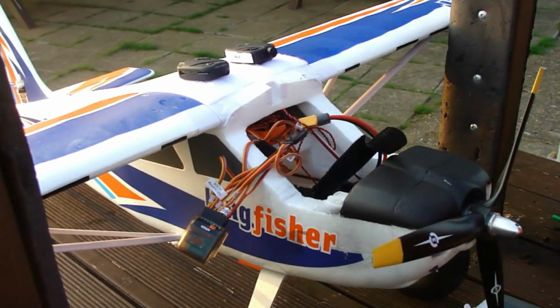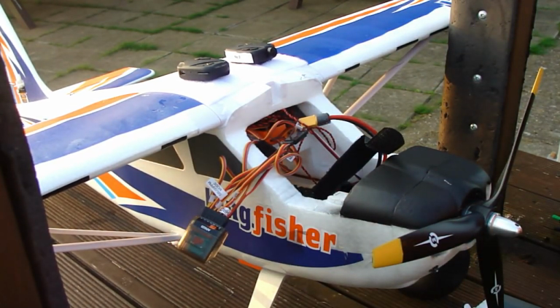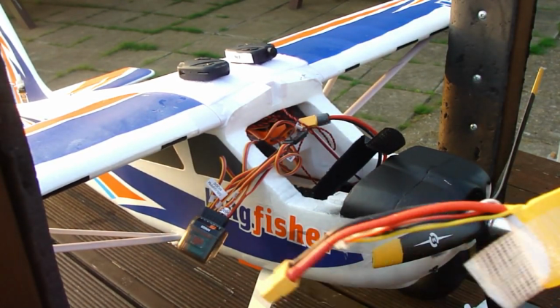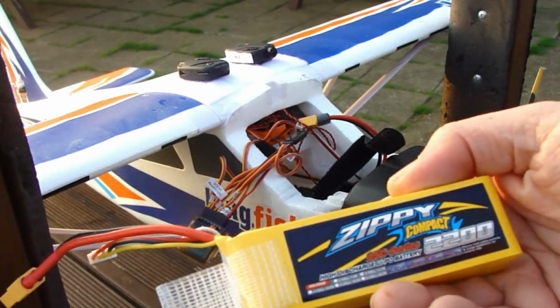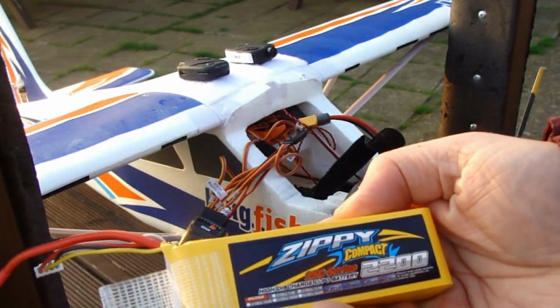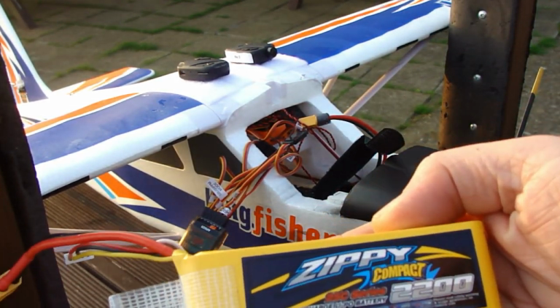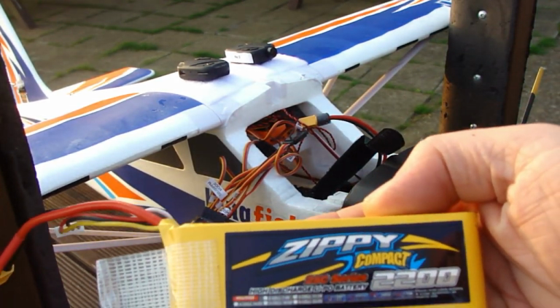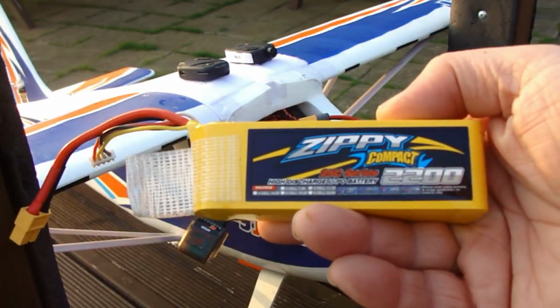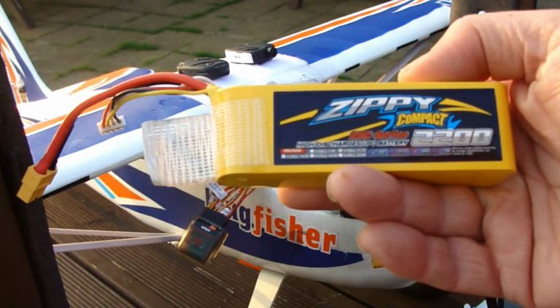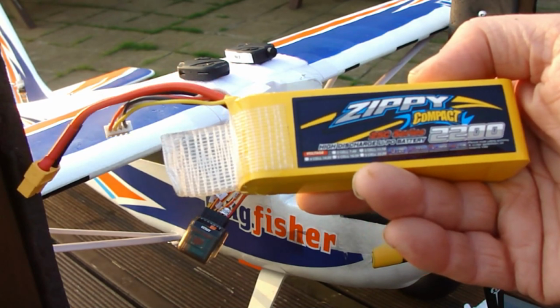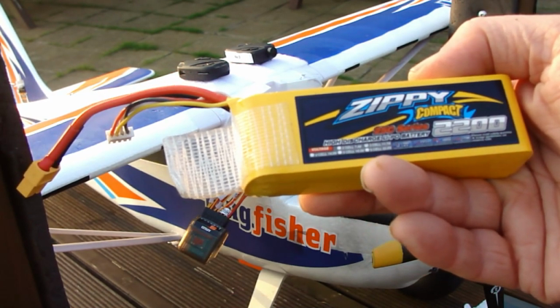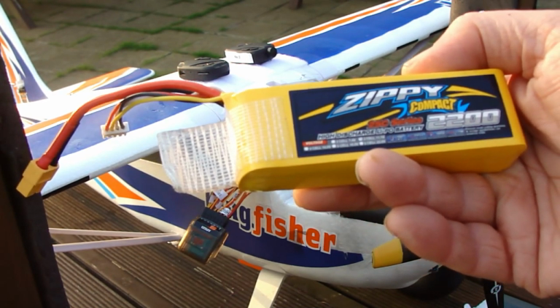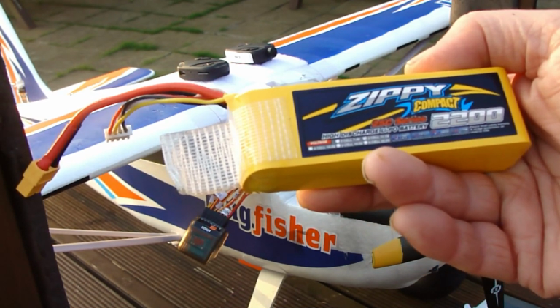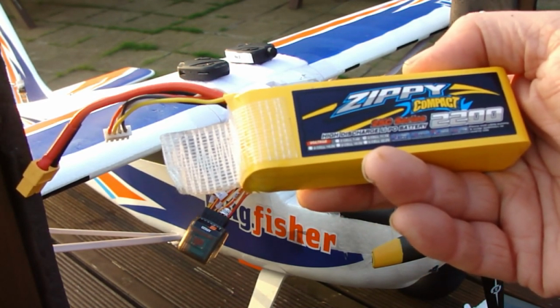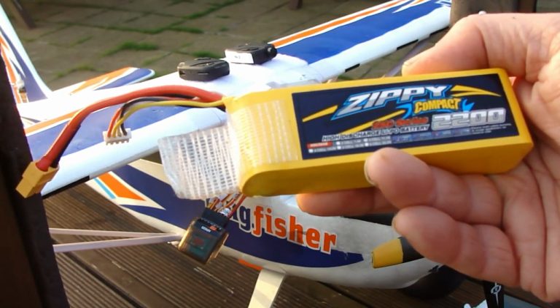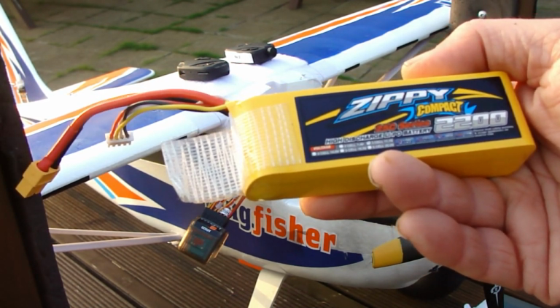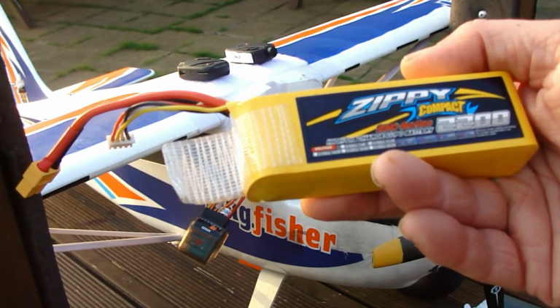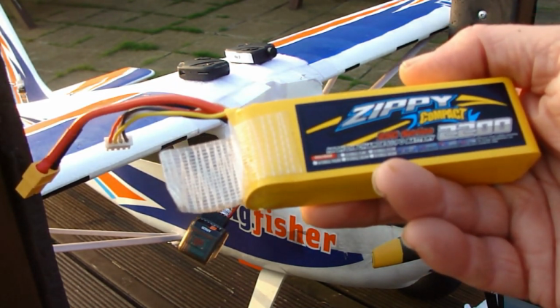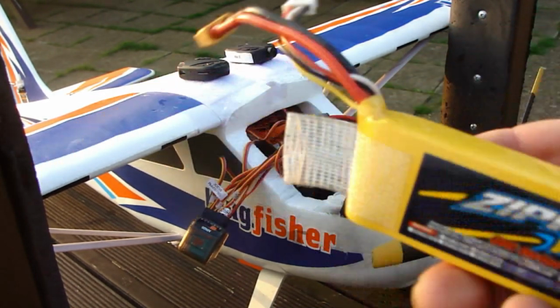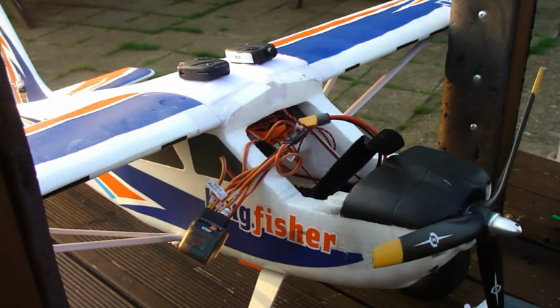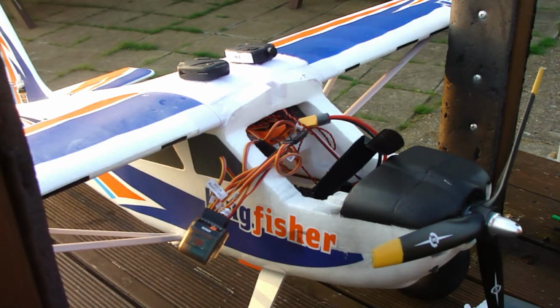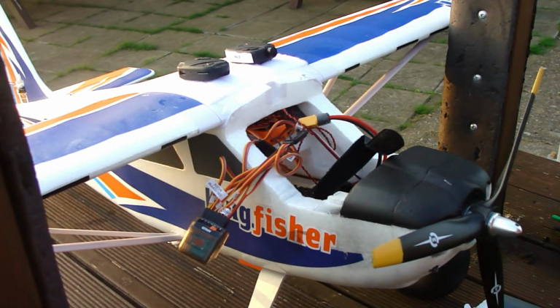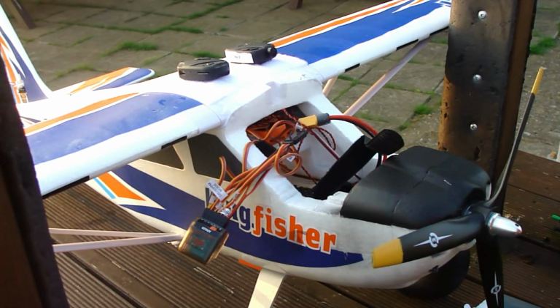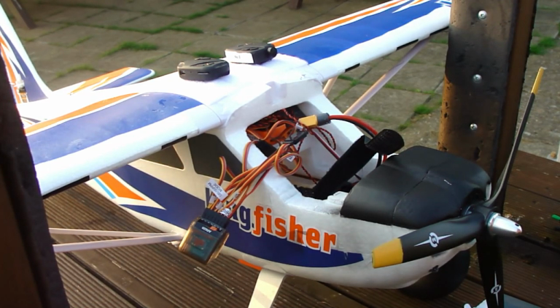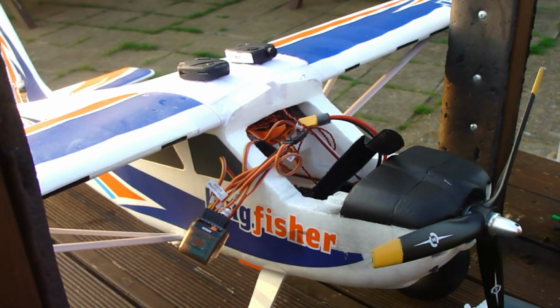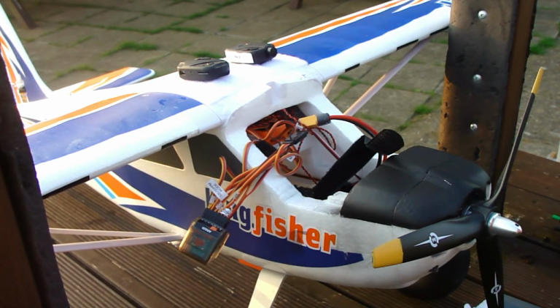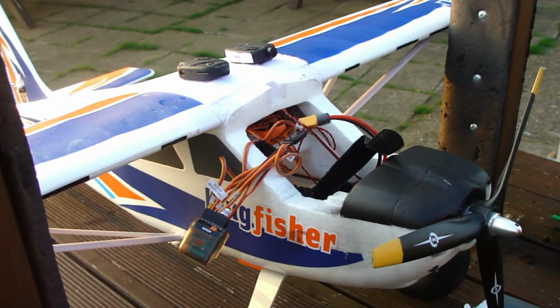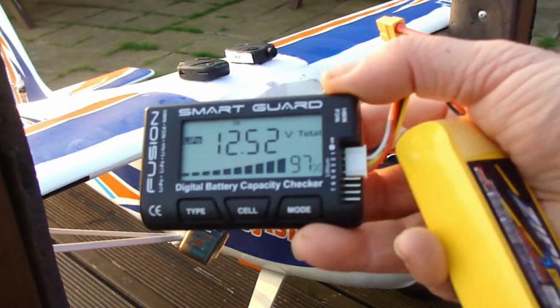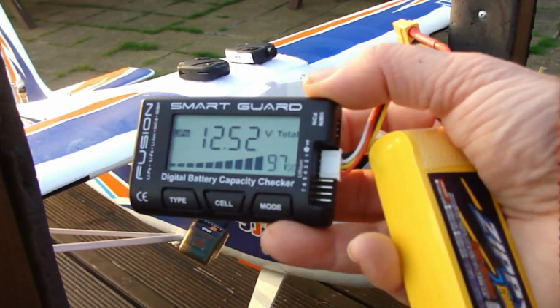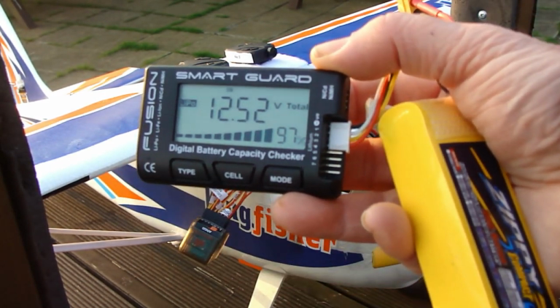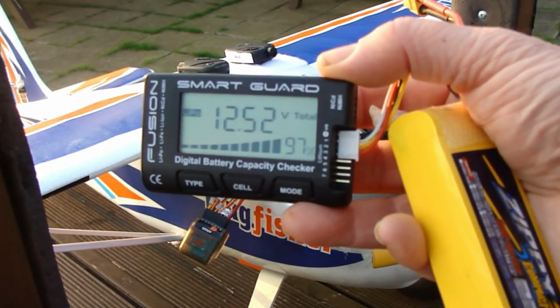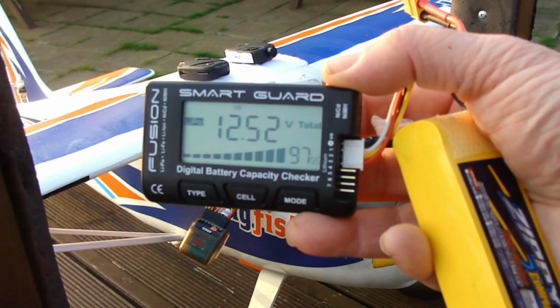The battery I'm using is a Zippy Compact 2200, 25C discharge 3S, so it's 11.1 volts. This was charged up last night and it's at 97%.